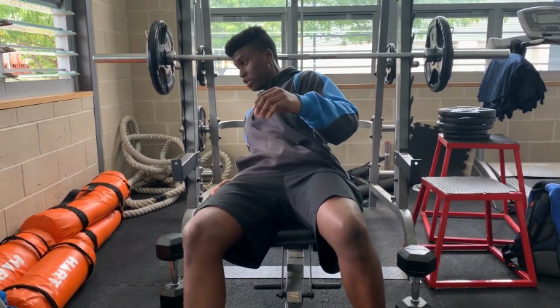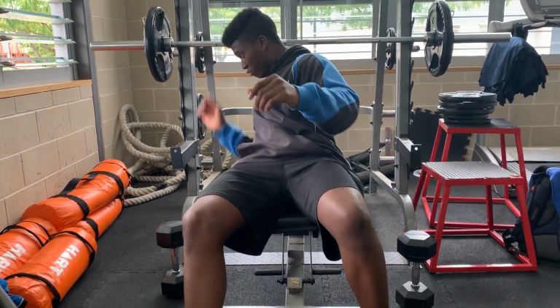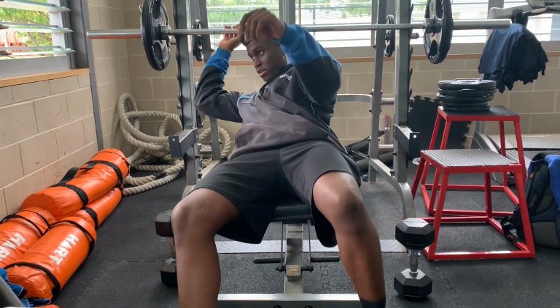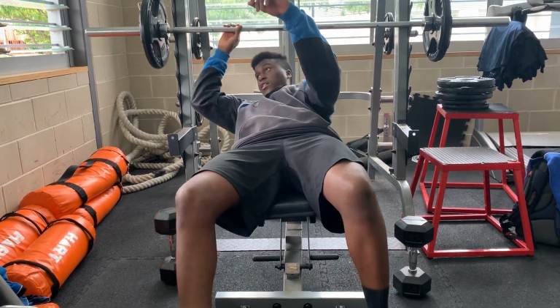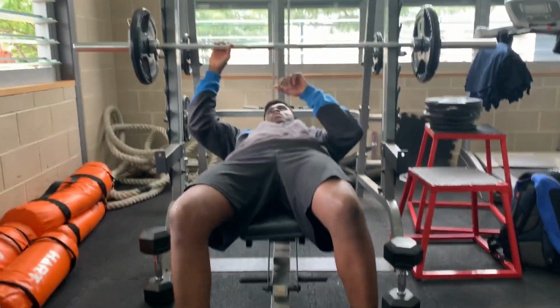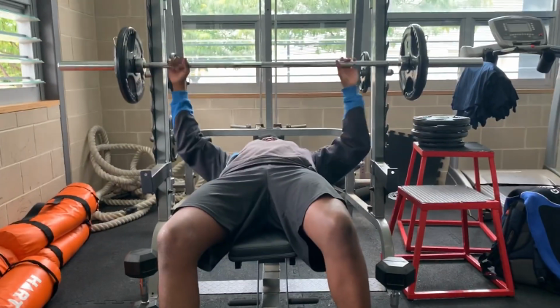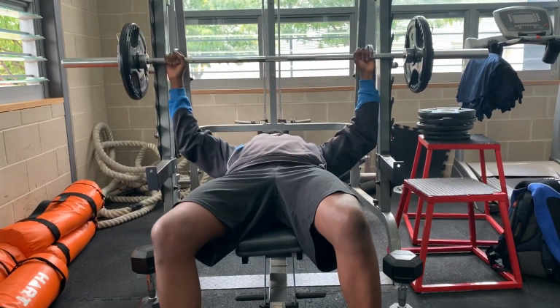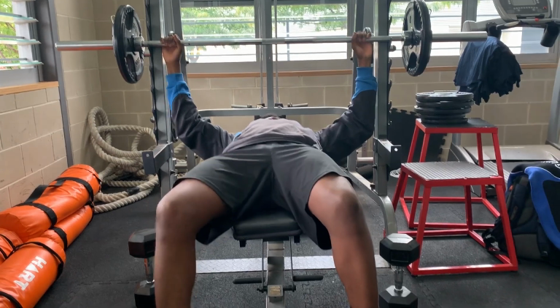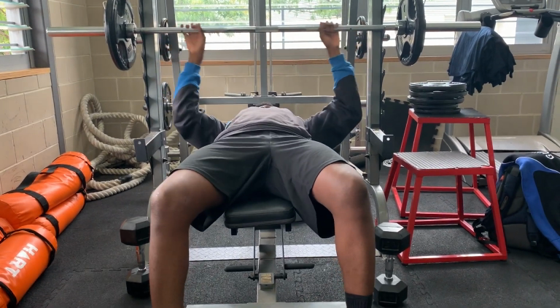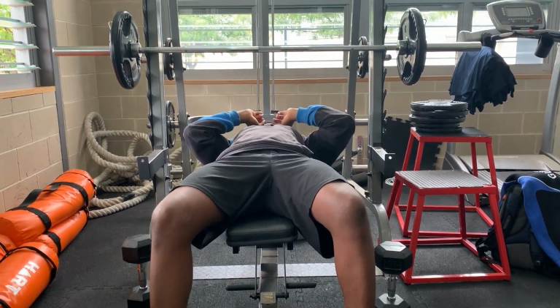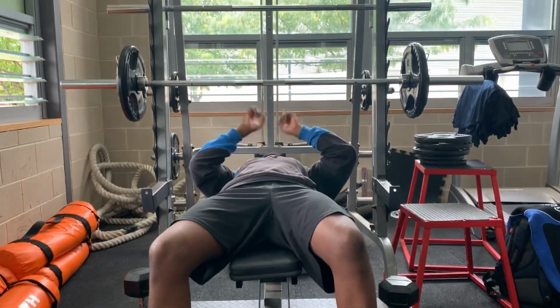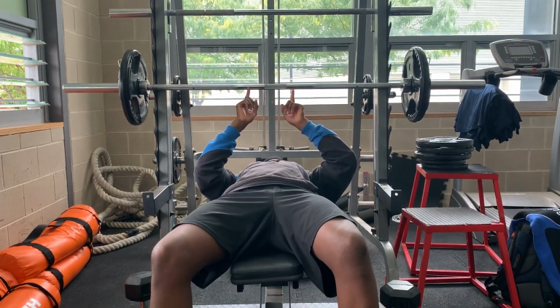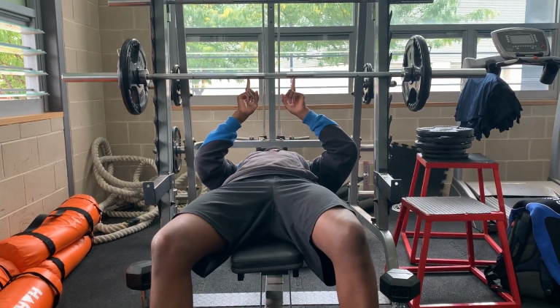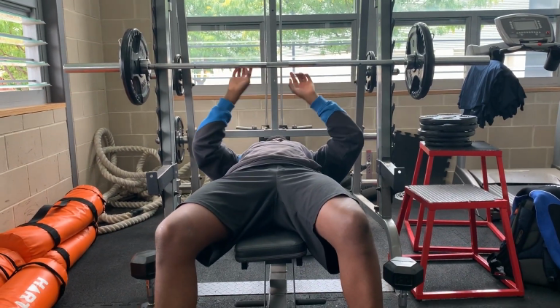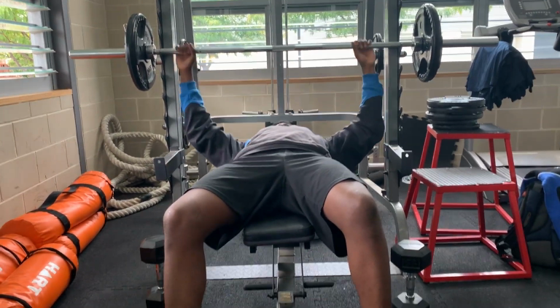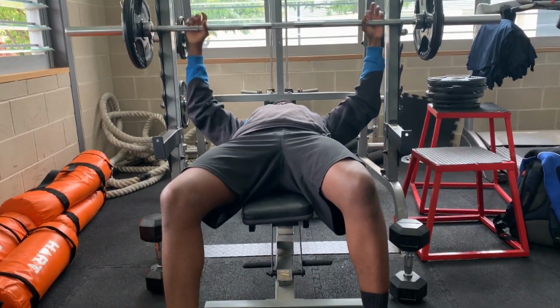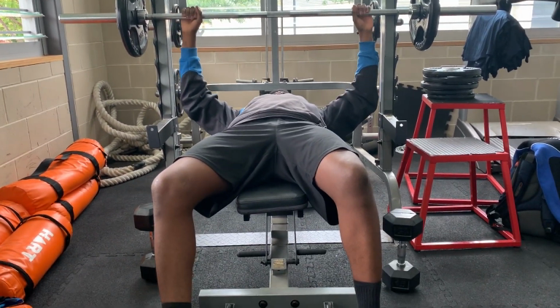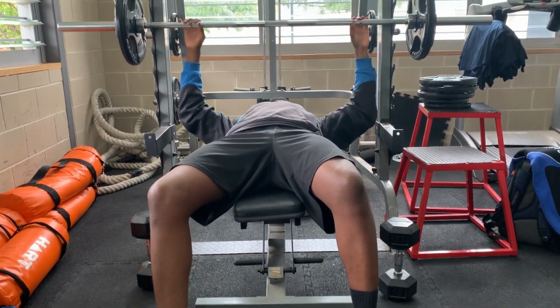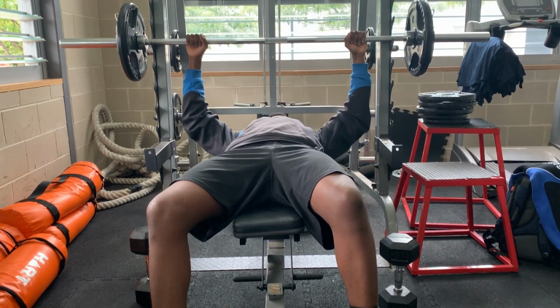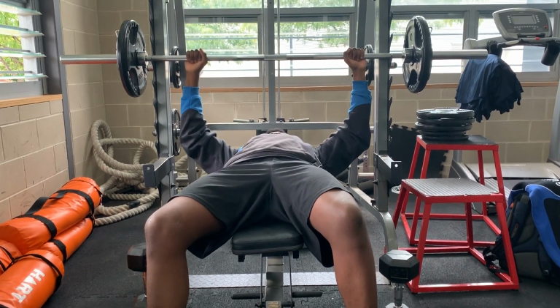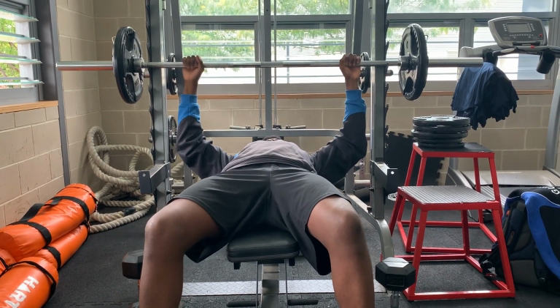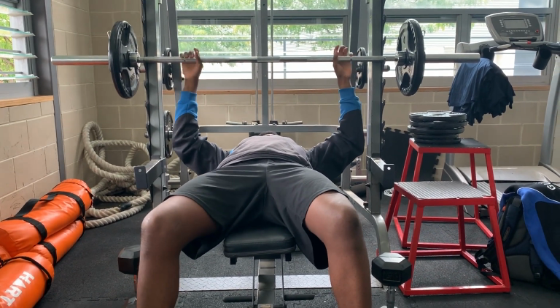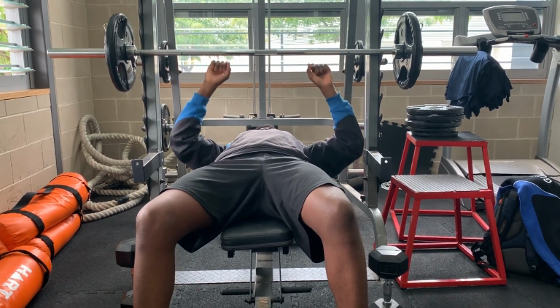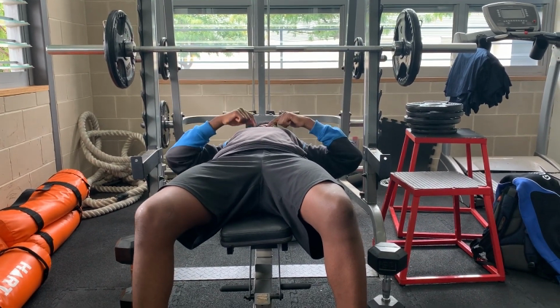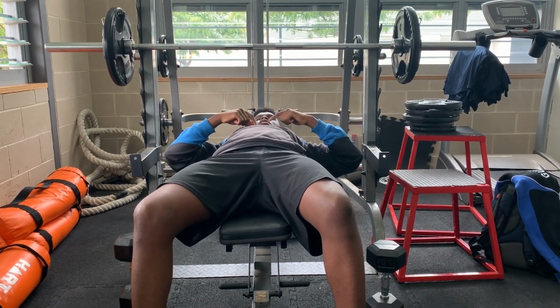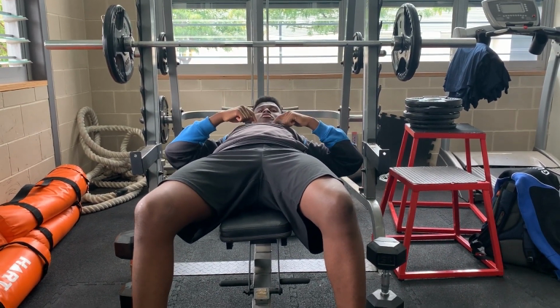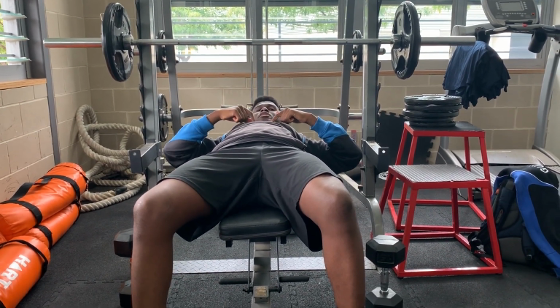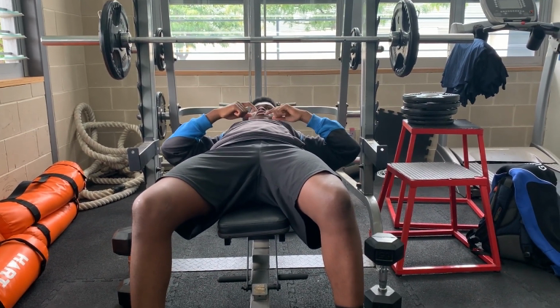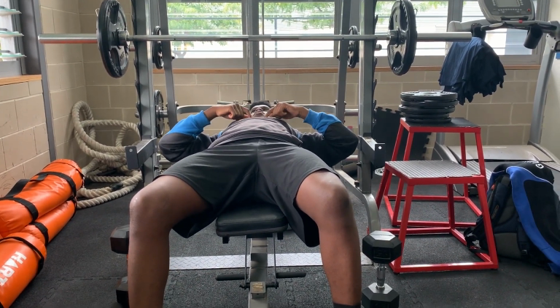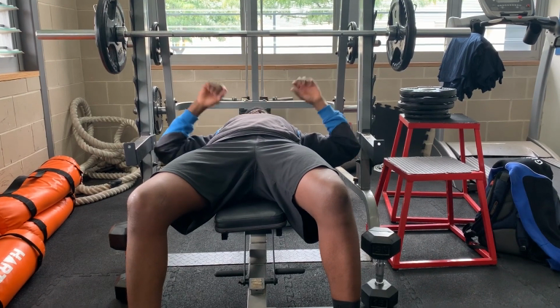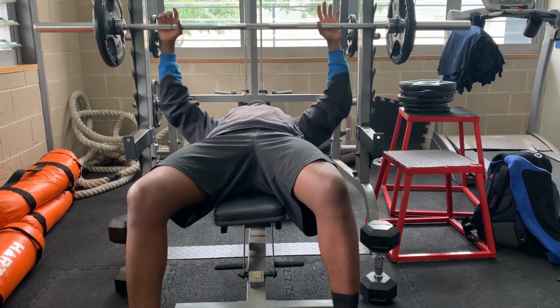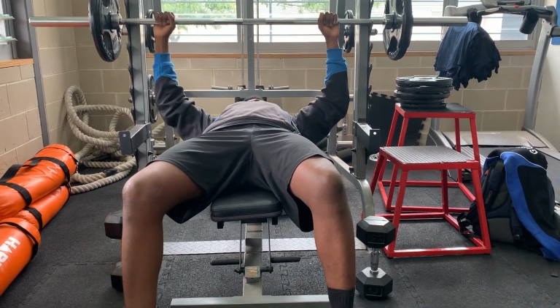Then you lean back. Your eyes should be looking directly at the barbell. Then you push it up. Then you go down and touch it — it should touch your chest. So I'm going to show you.